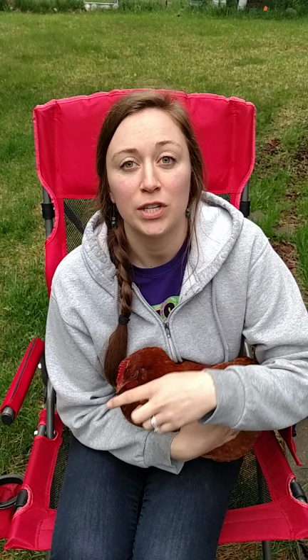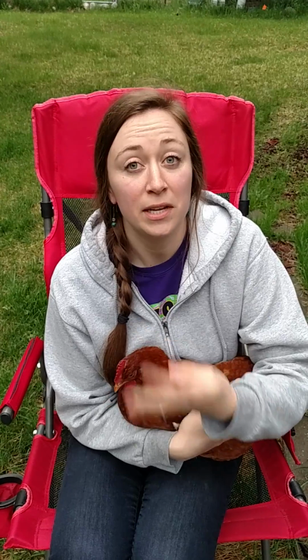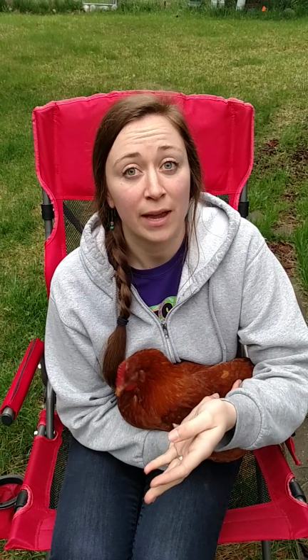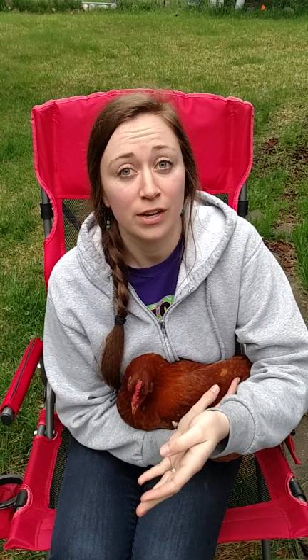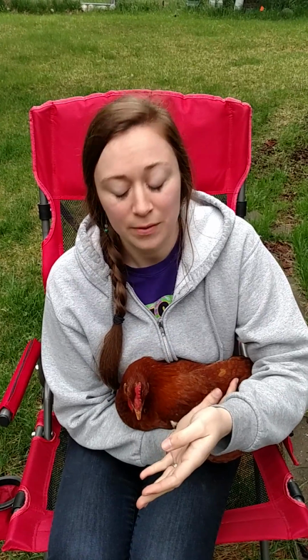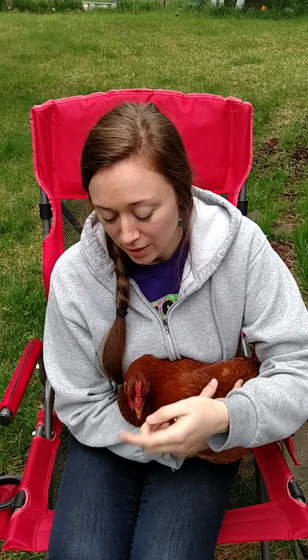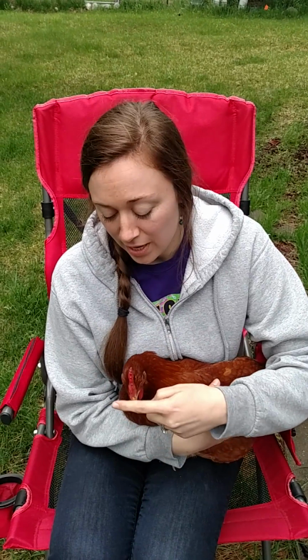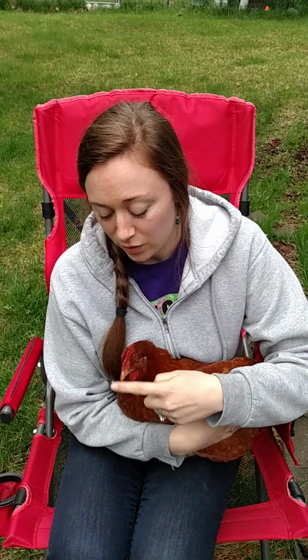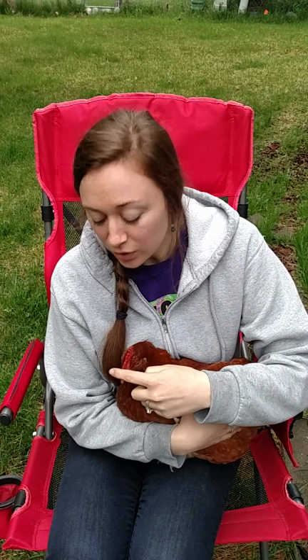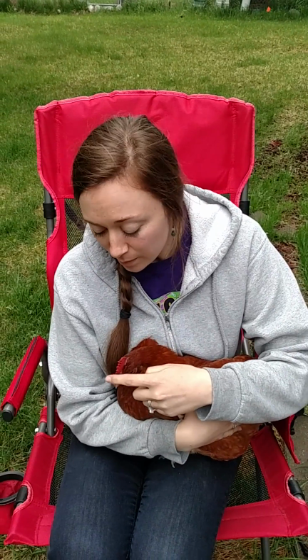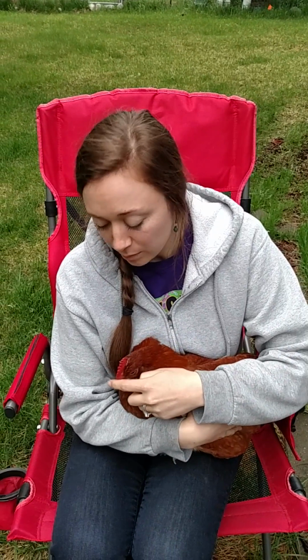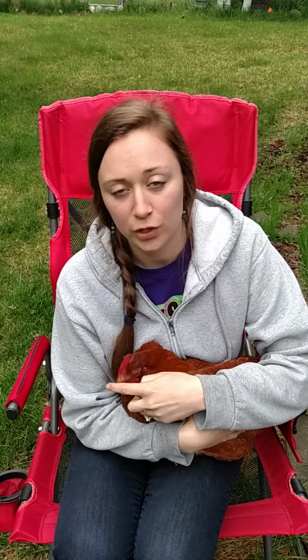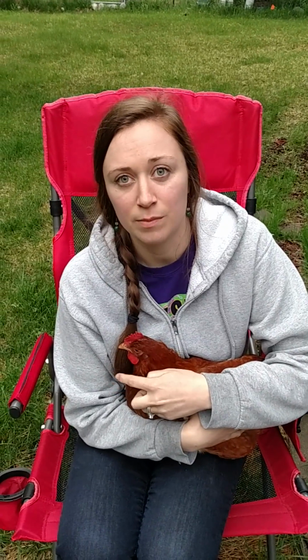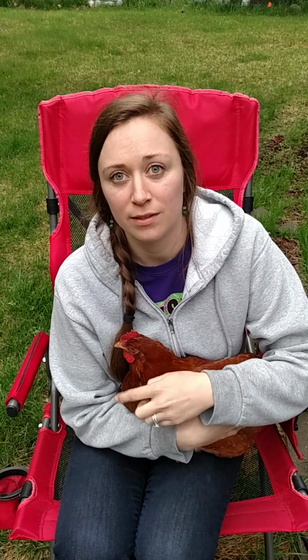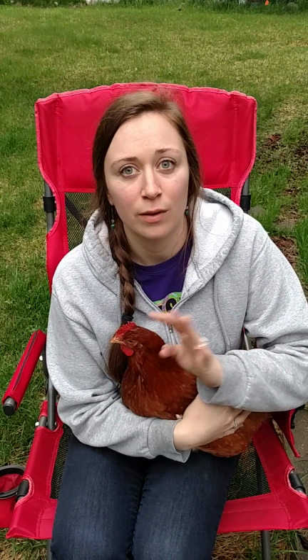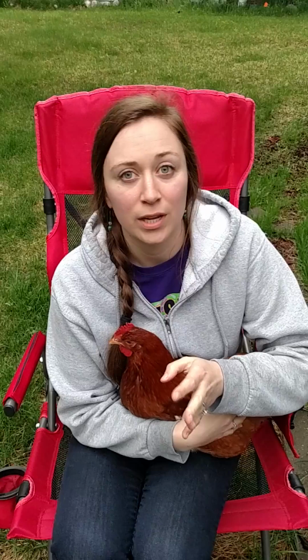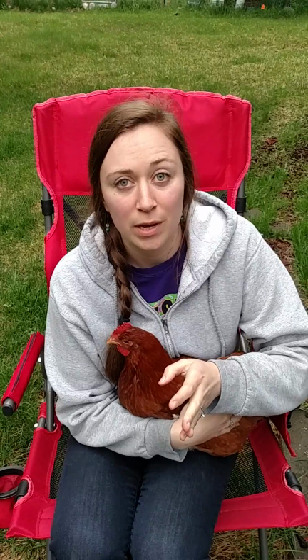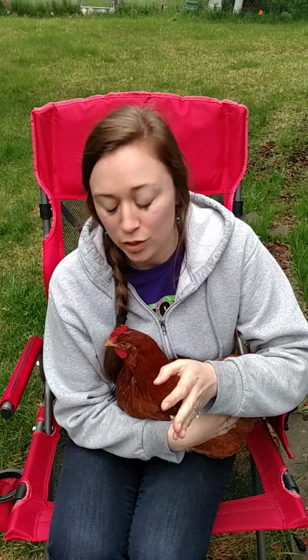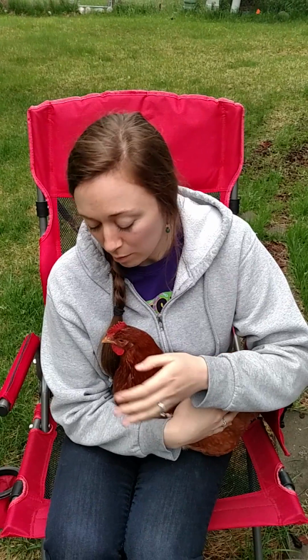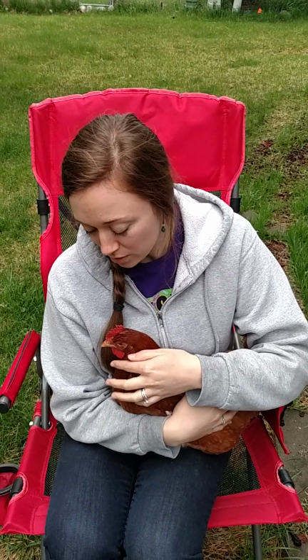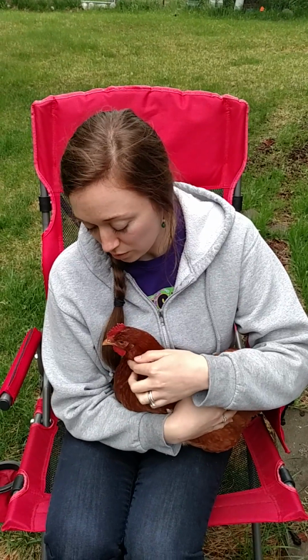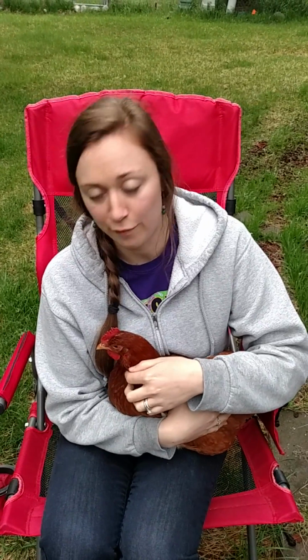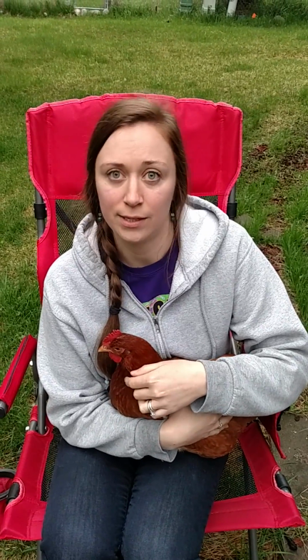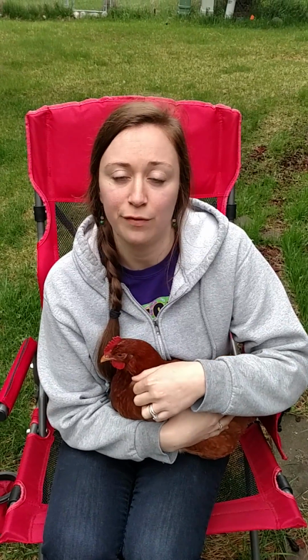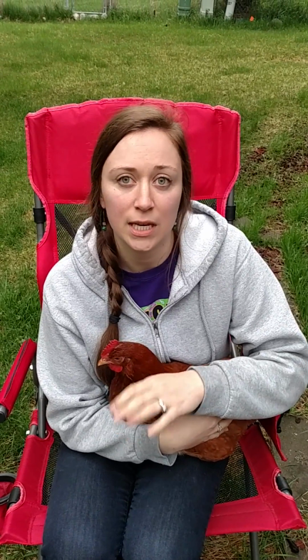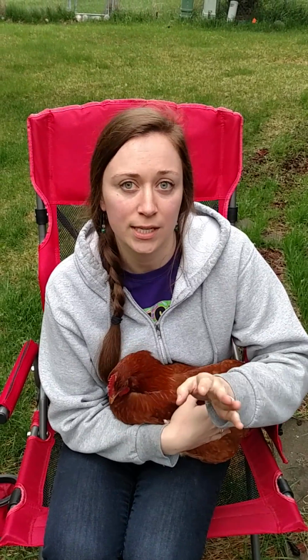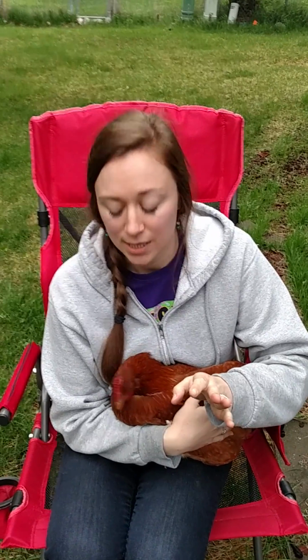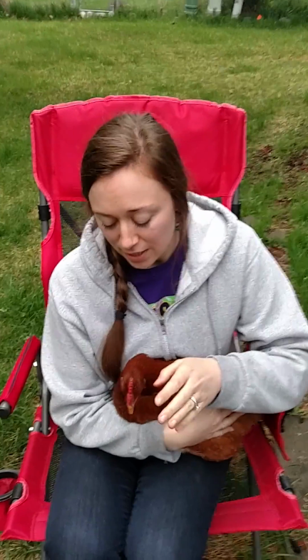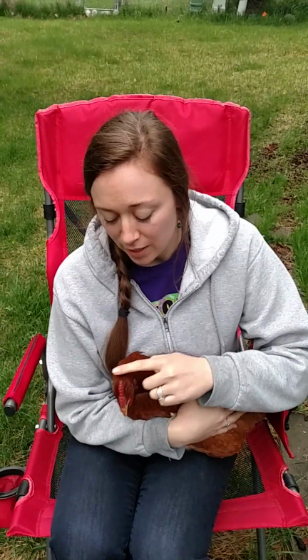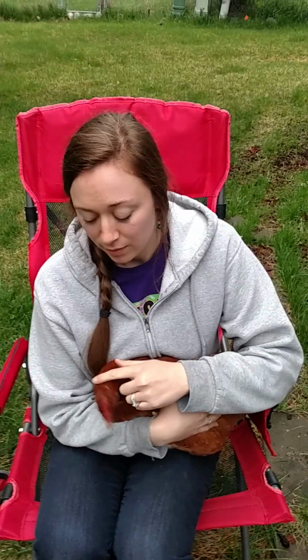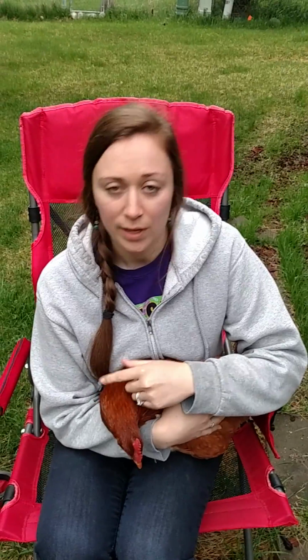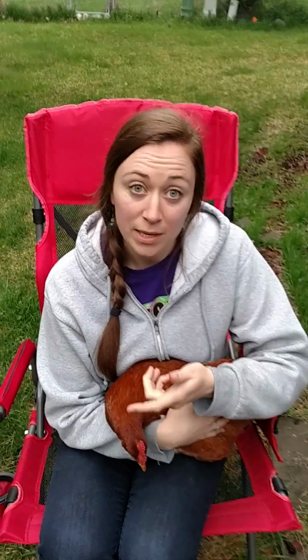If you're just getting into backyard chicken keeping and starting to learn about some of the terms, you're probably hearing the word 'vent' — V-E-N-T. What does that mean?